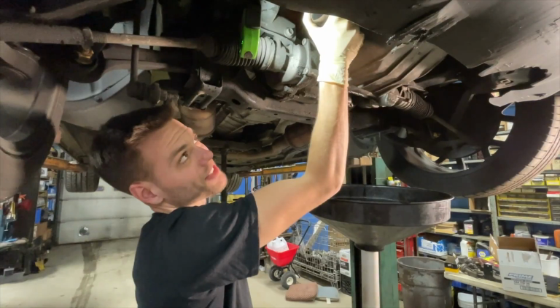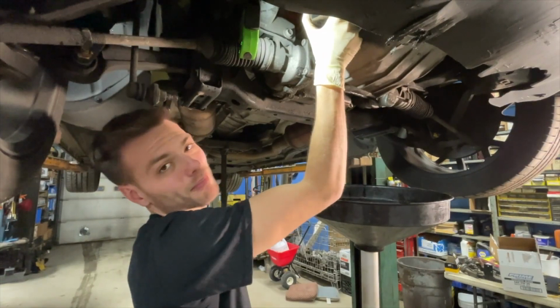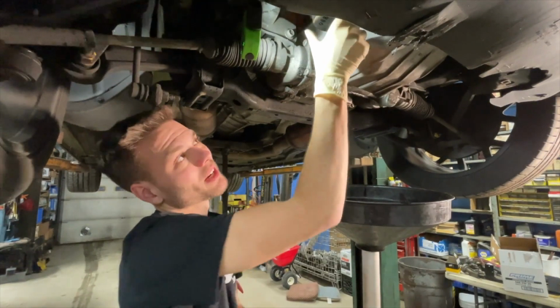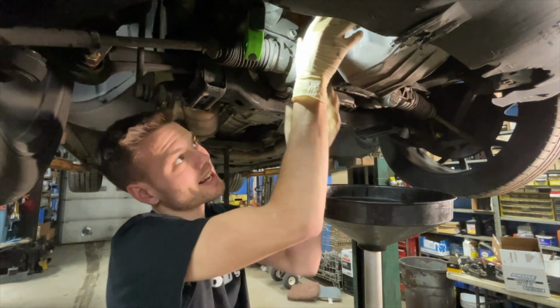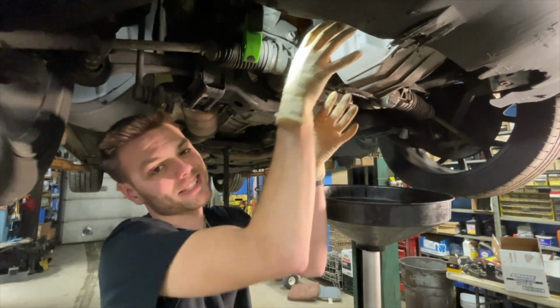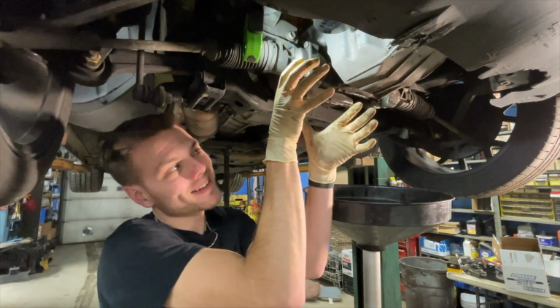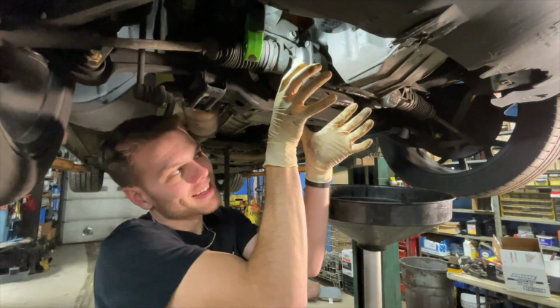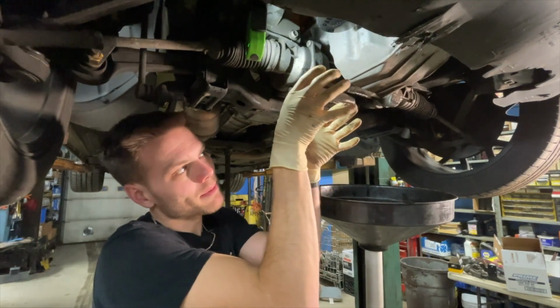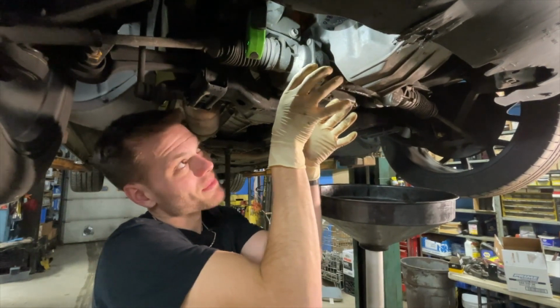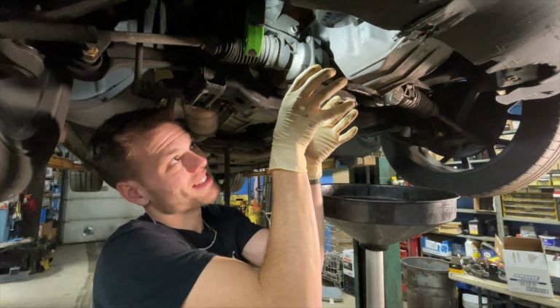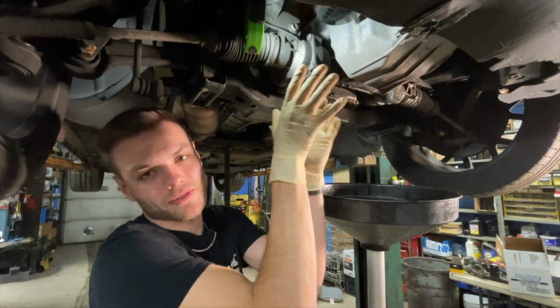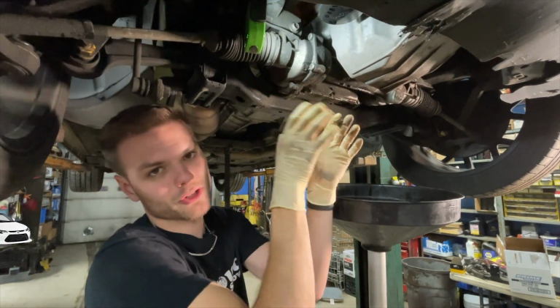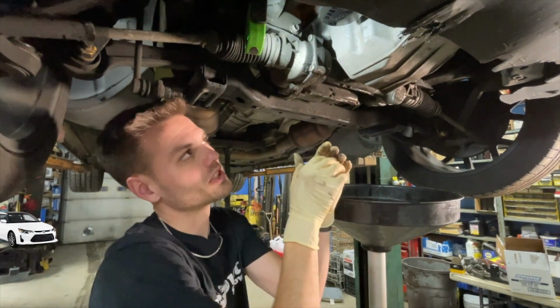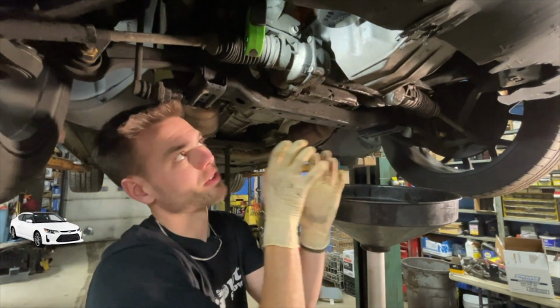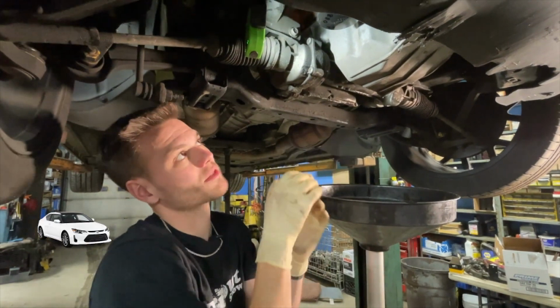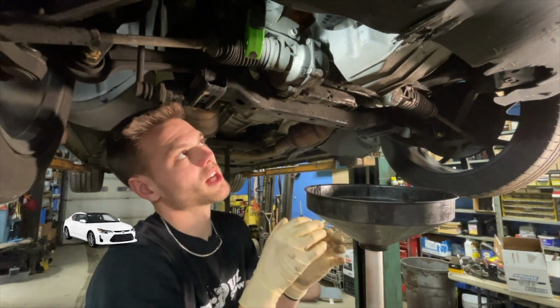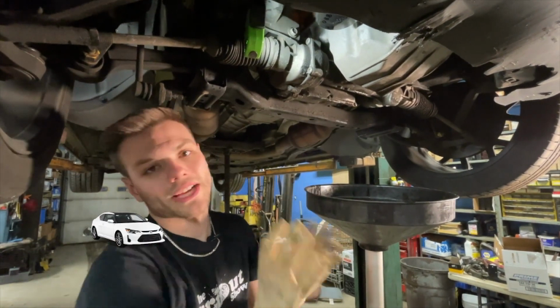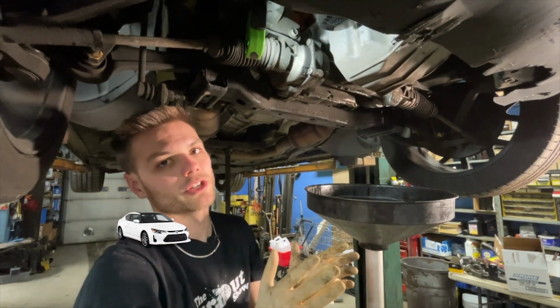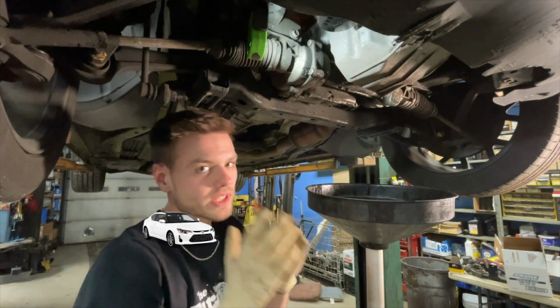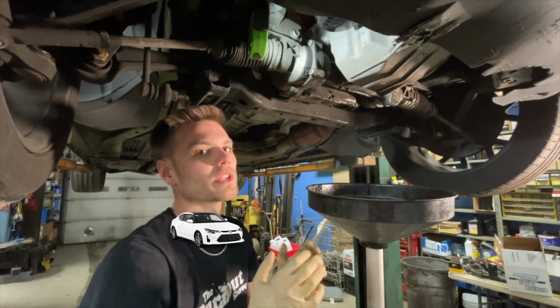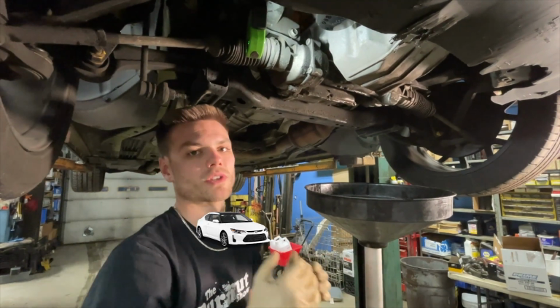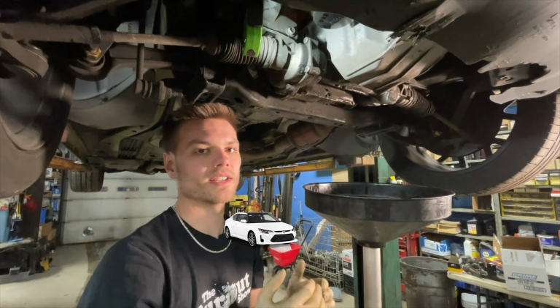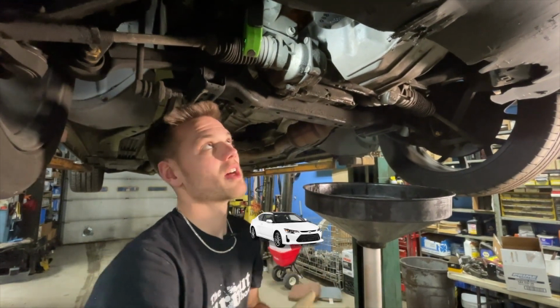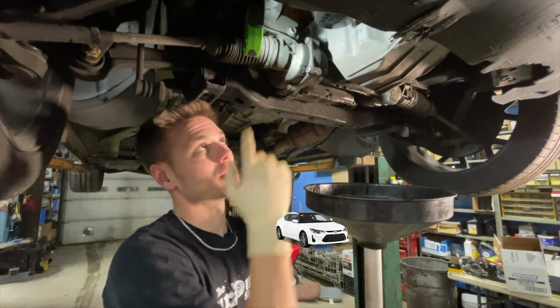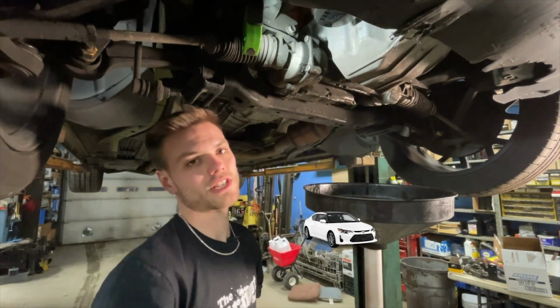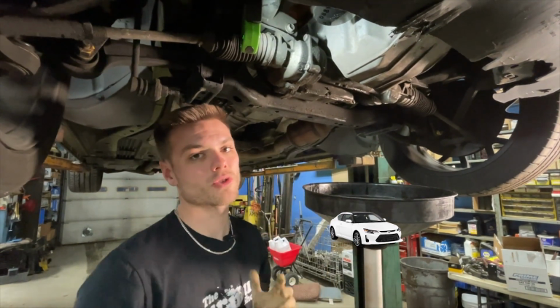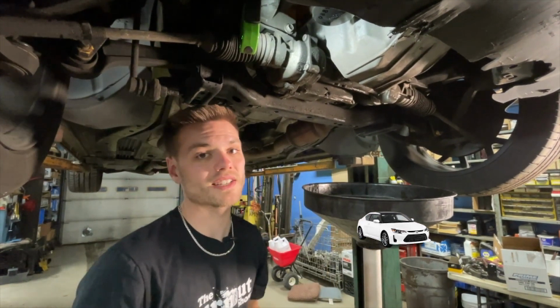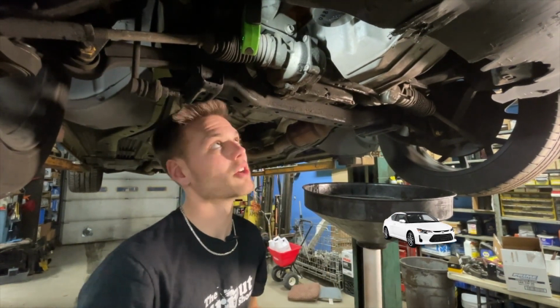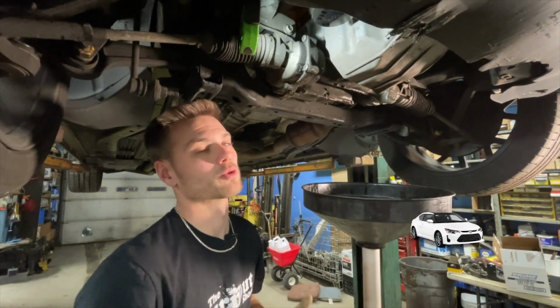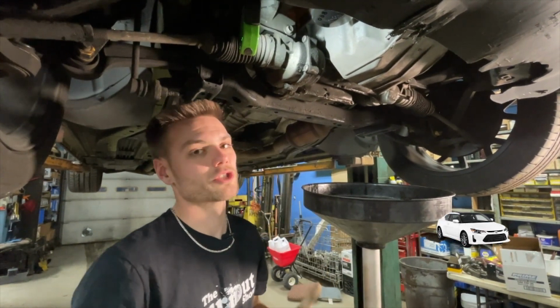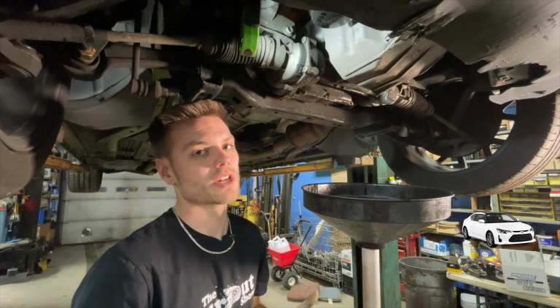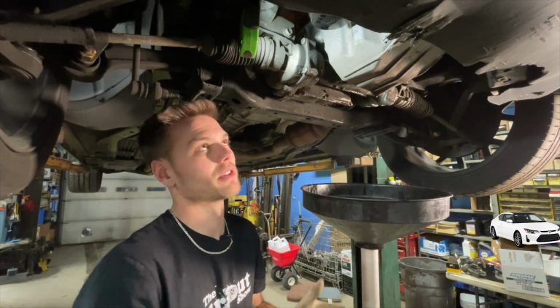You can't turn it much with one hand. I'll take two hands, get maybe a 16th of a turn roughly, maybe a 32nd of a turn, and that's good. You really don't need to over-tighten these. That's when you start to either strip the inside, or it's really just too tight for the filter.